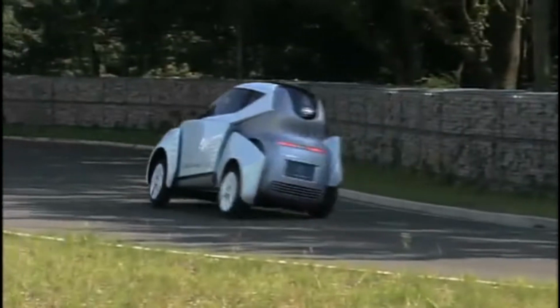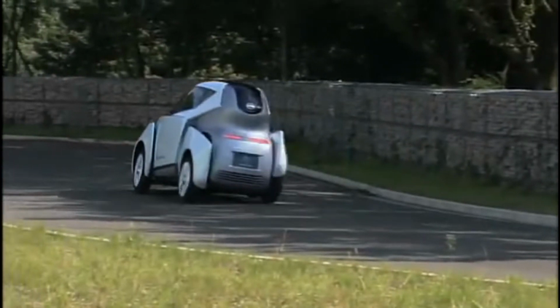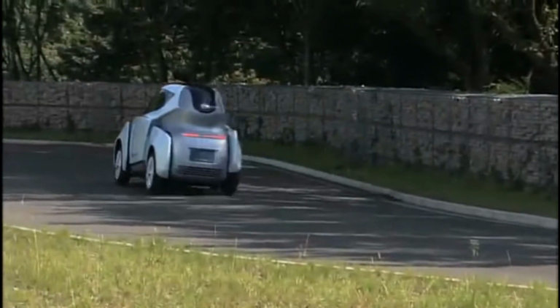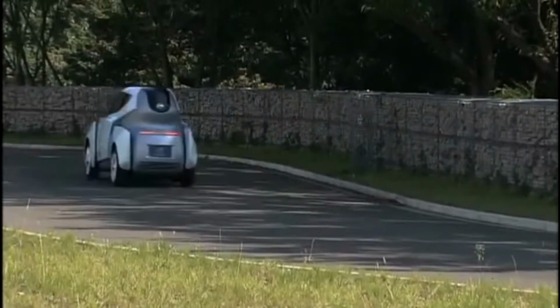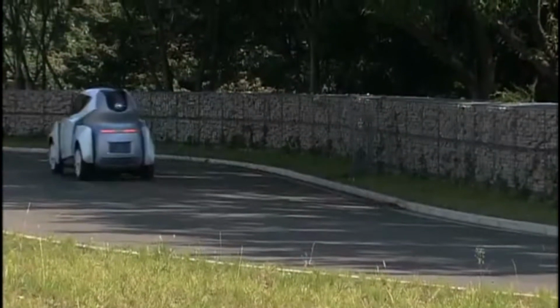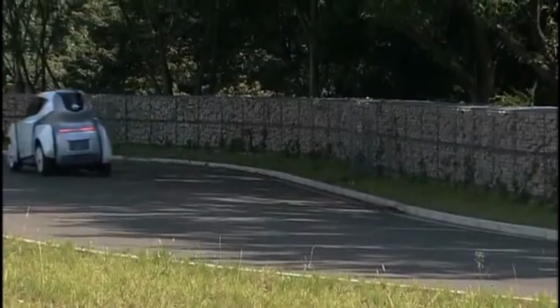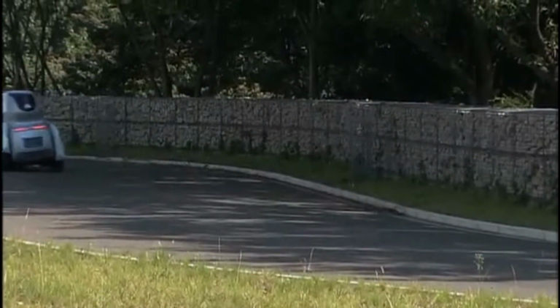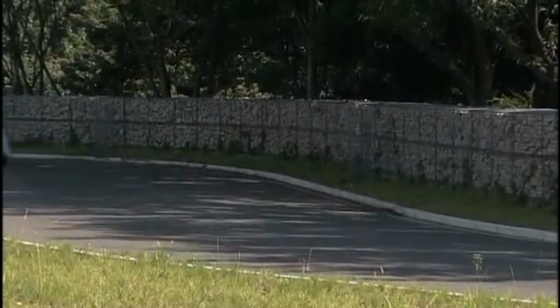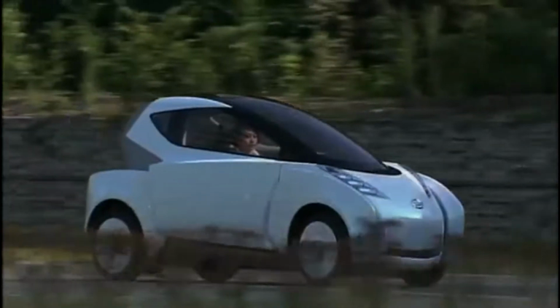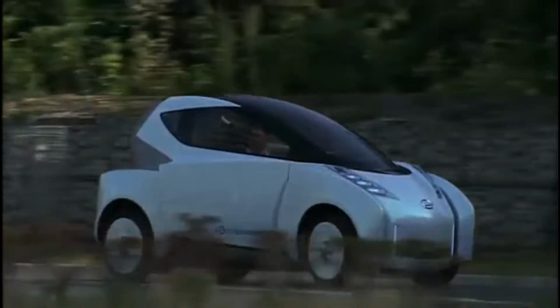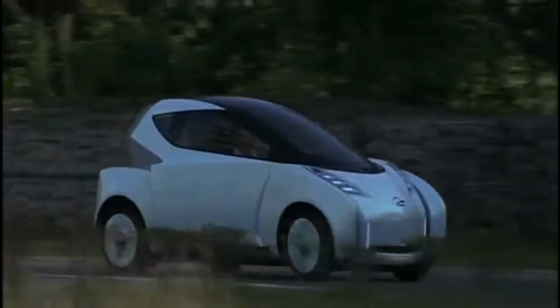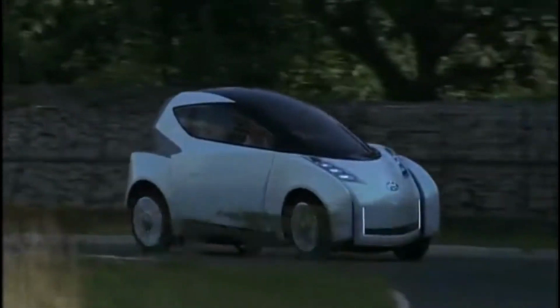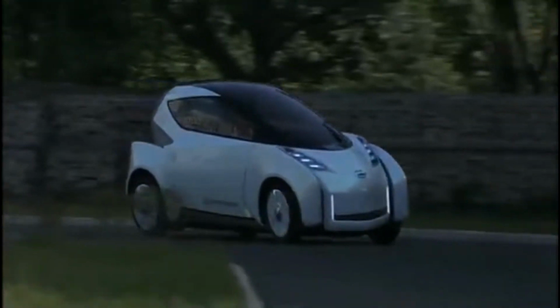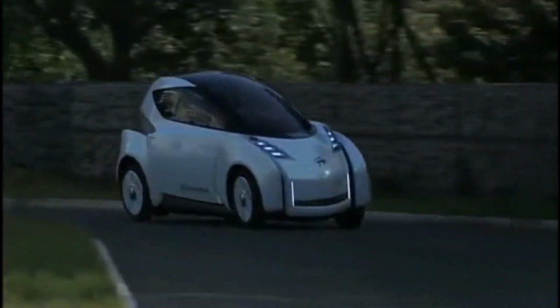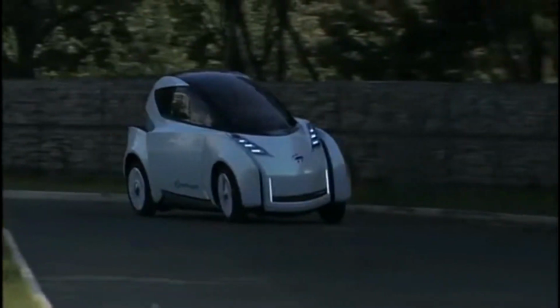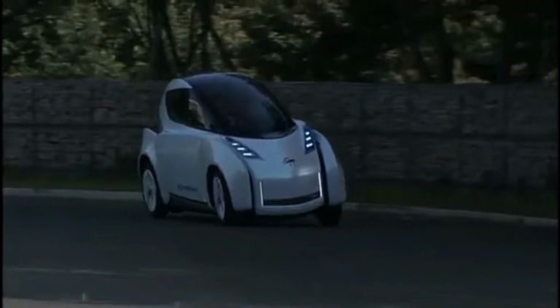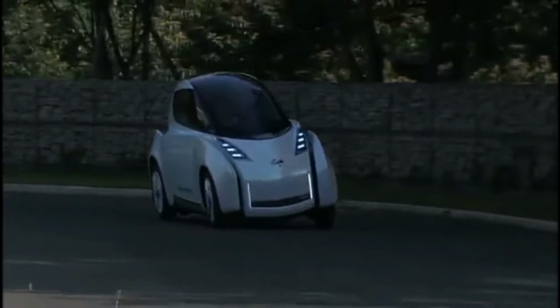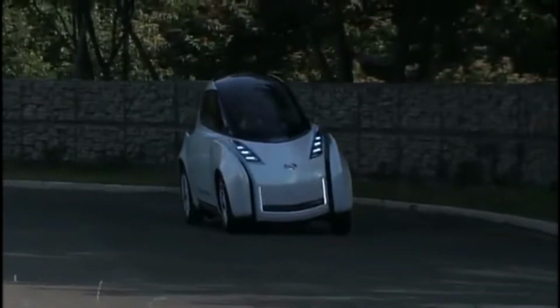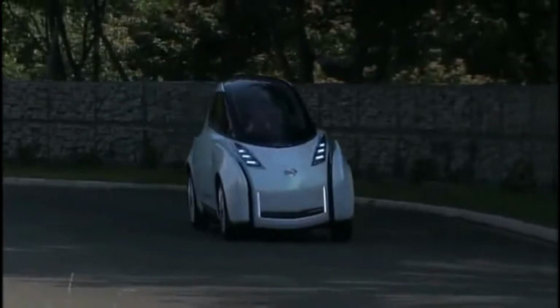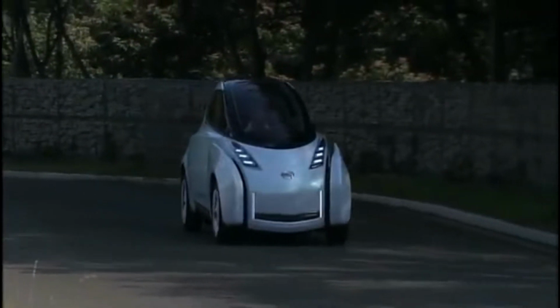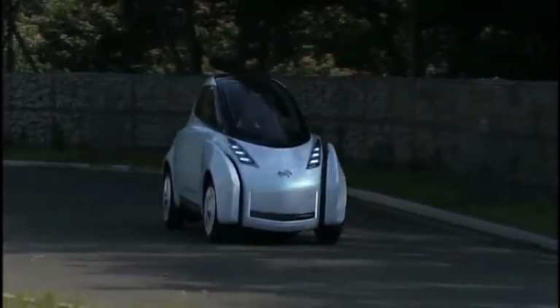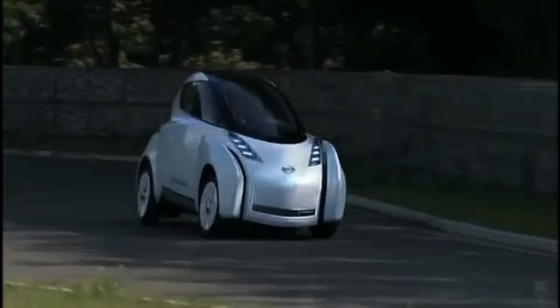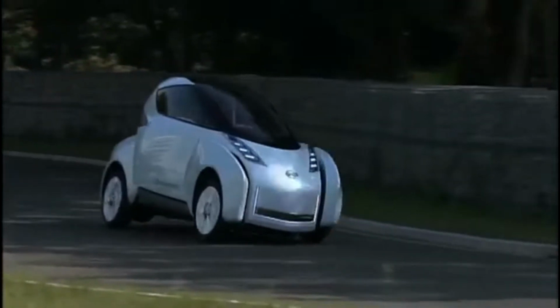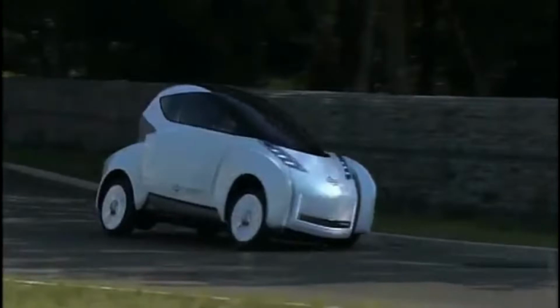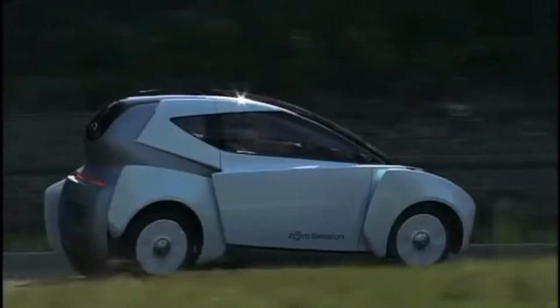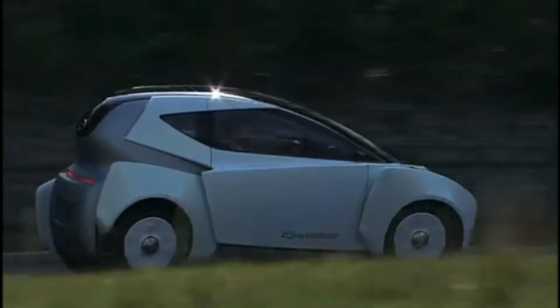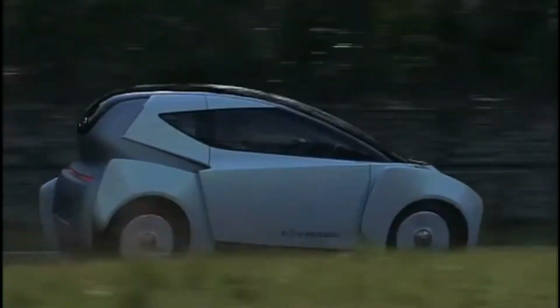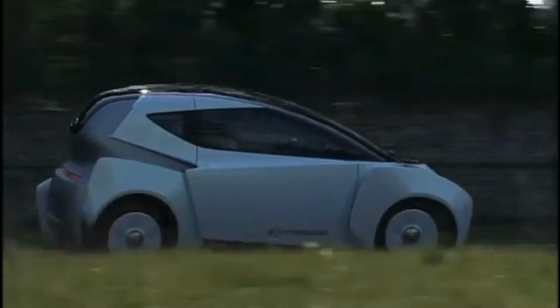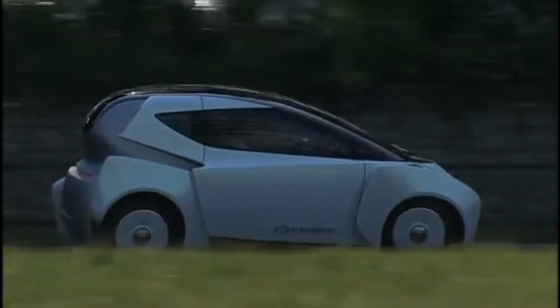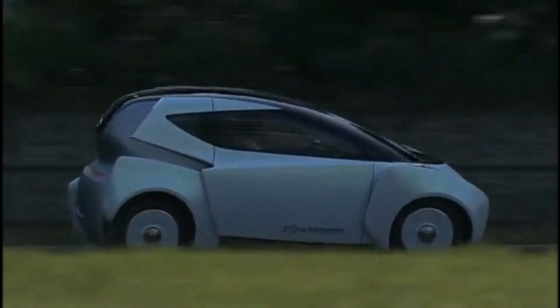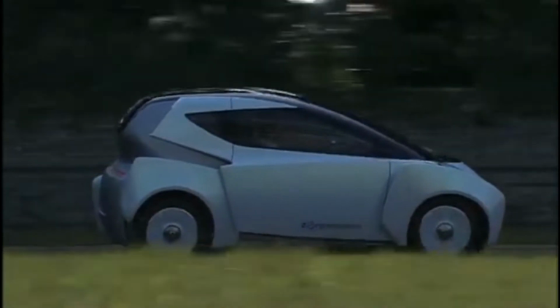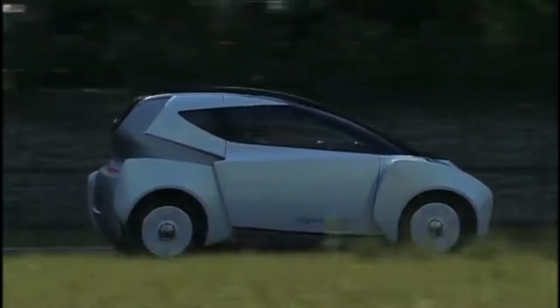The lean angle may be about half the 45 degrees of a sport motorcycle, but it is more than enough for a fun, low-speed driving experience.